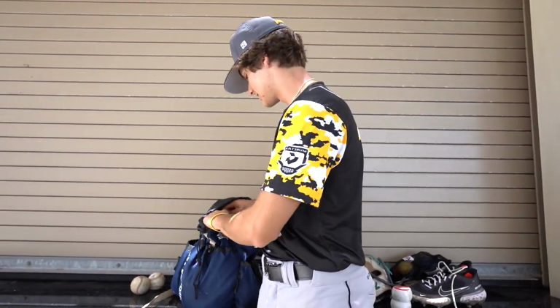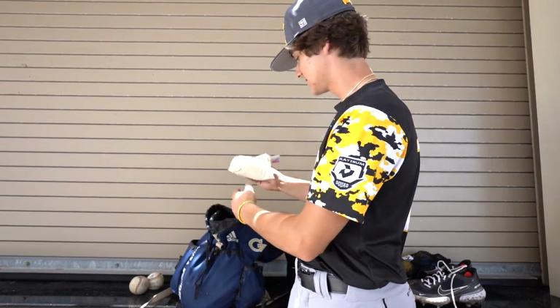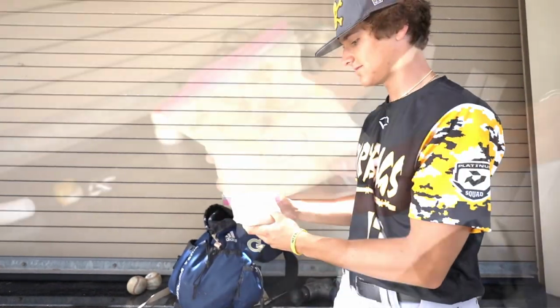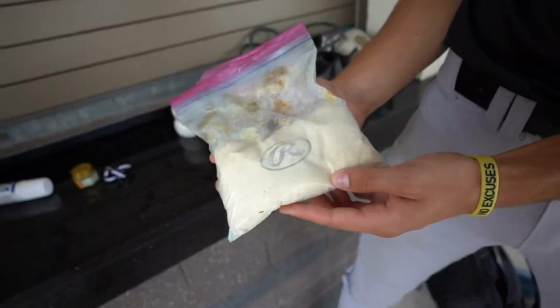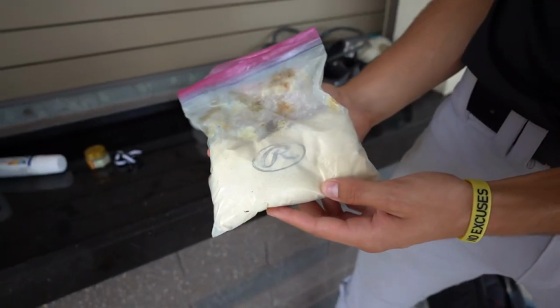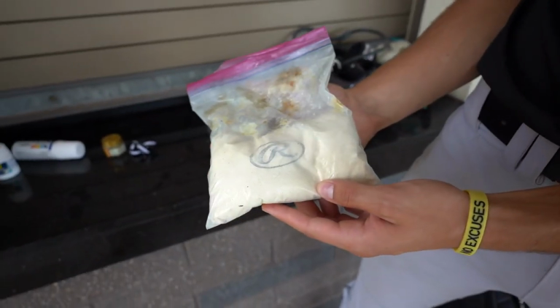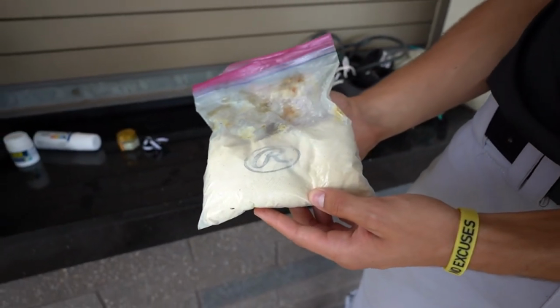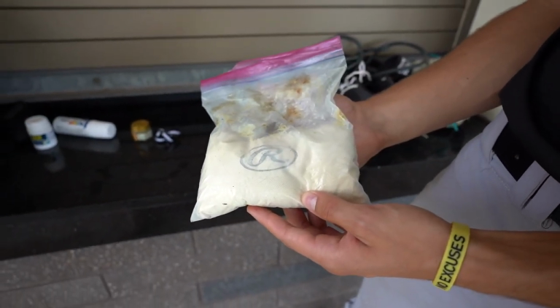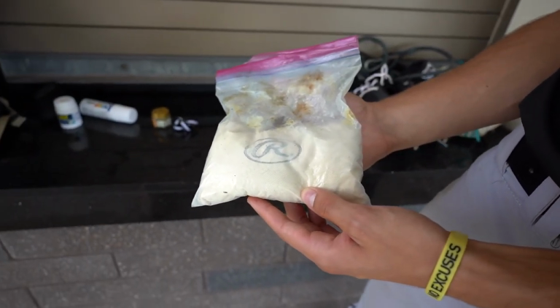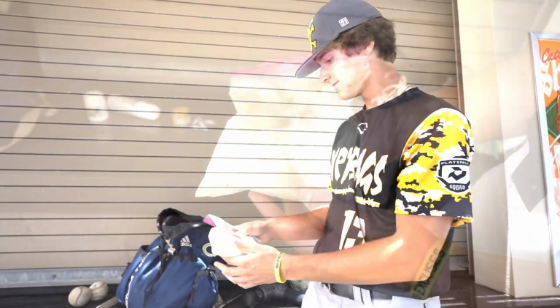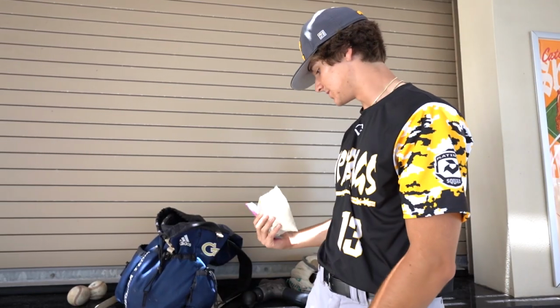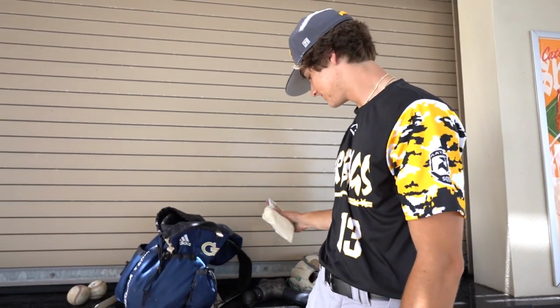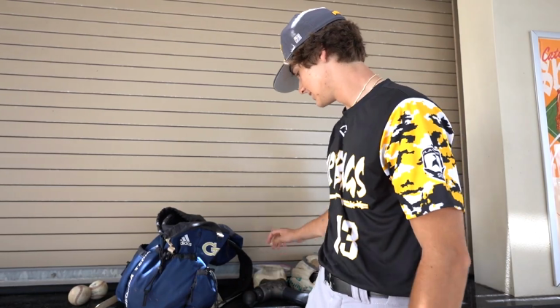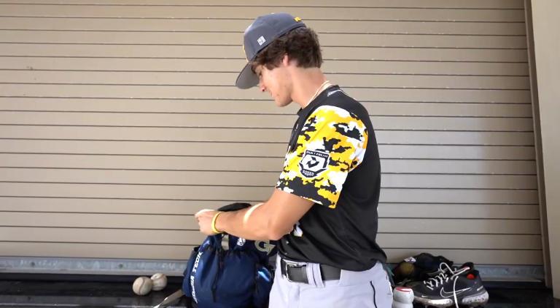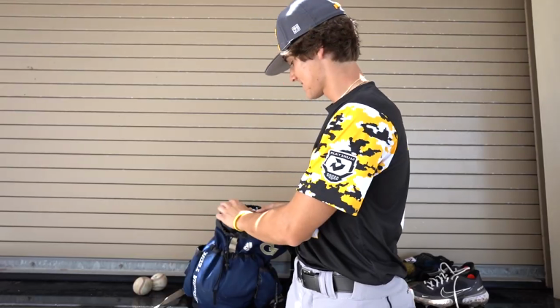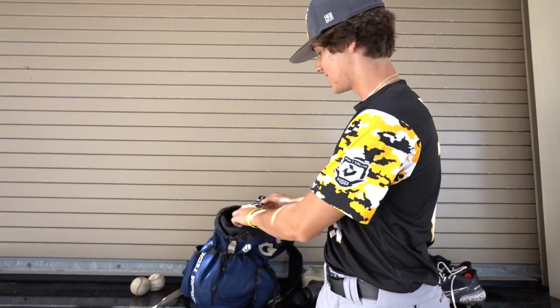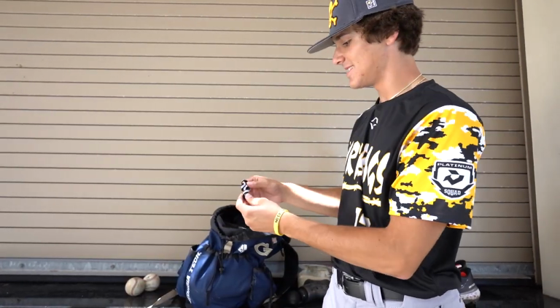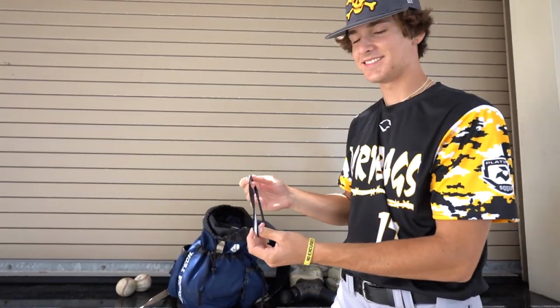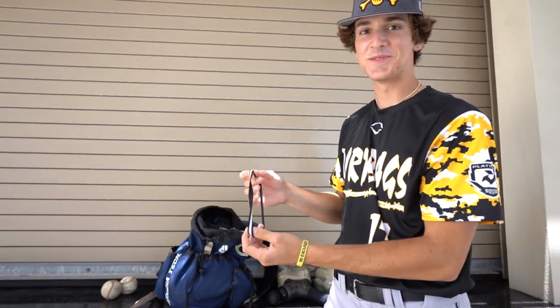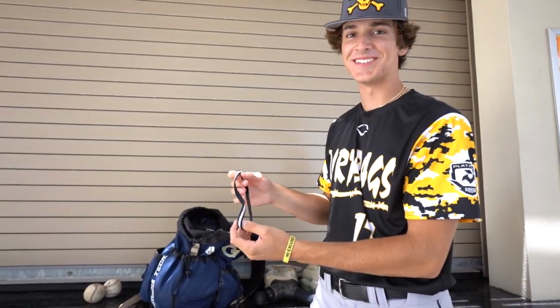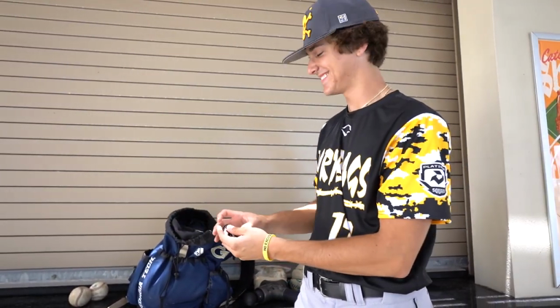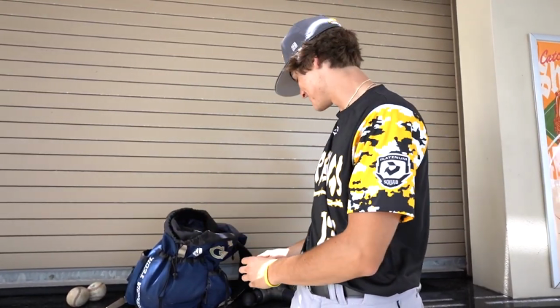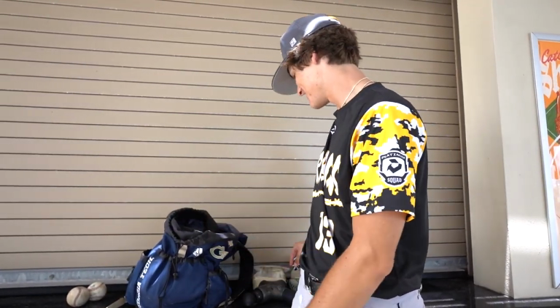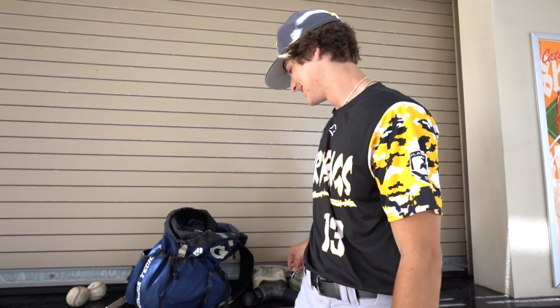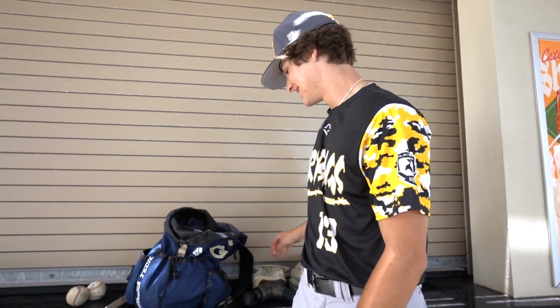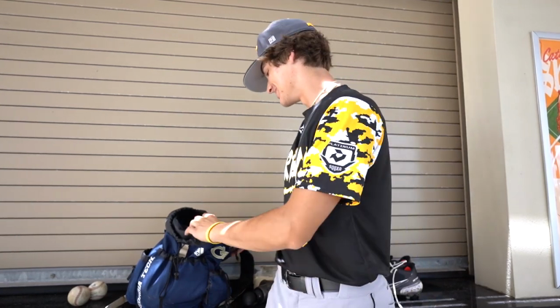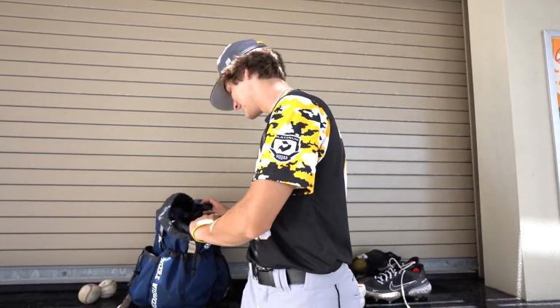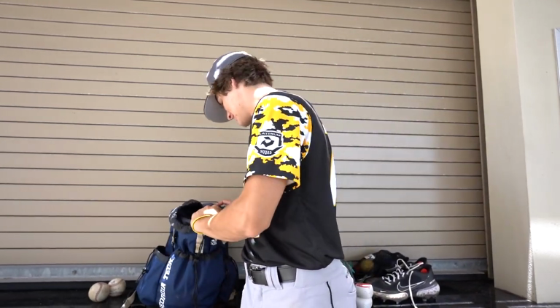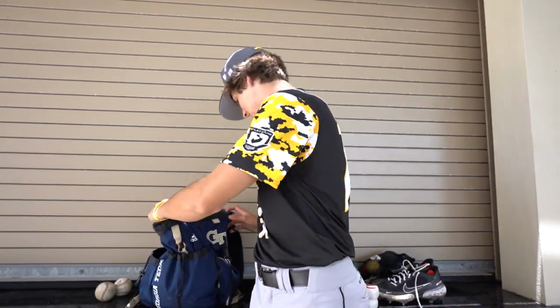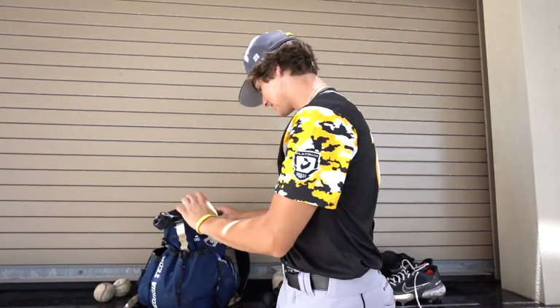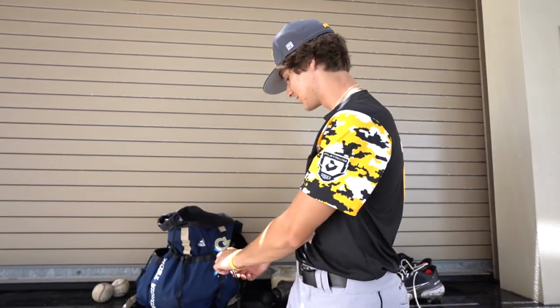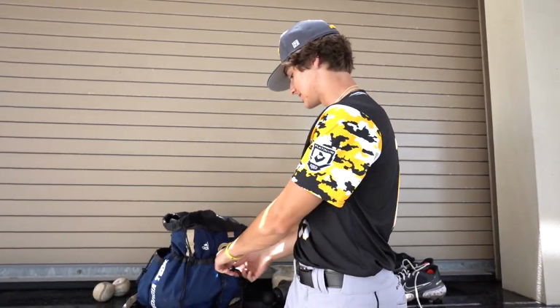We got some rosin right here in a bag — a little bit of rosin, always plays. We got a headband, keeps my hat on so it doesn't fall off. That's it for the inside. Then we go to the pockets.